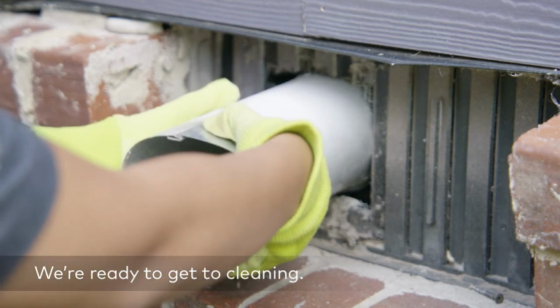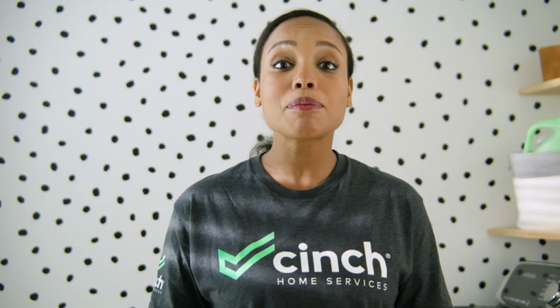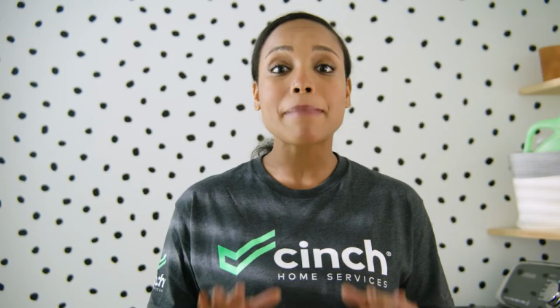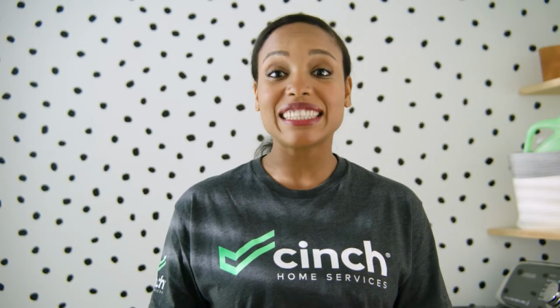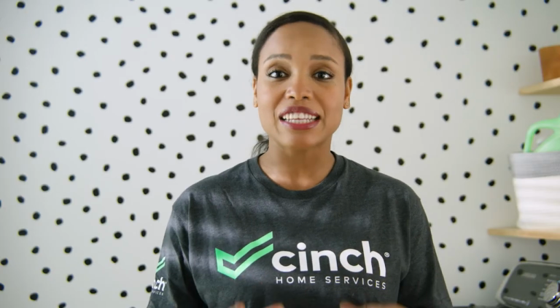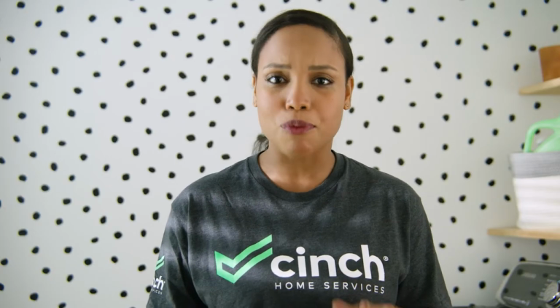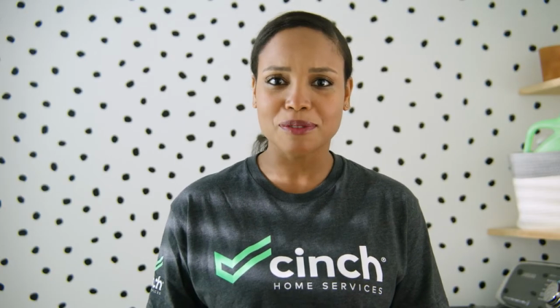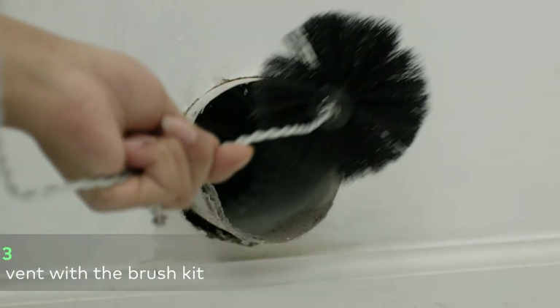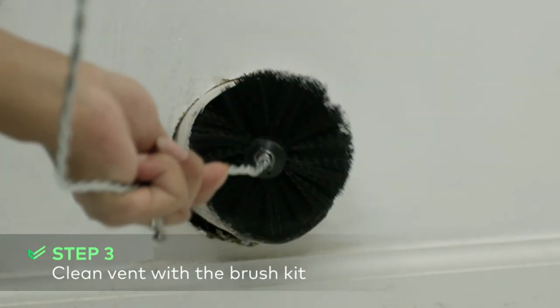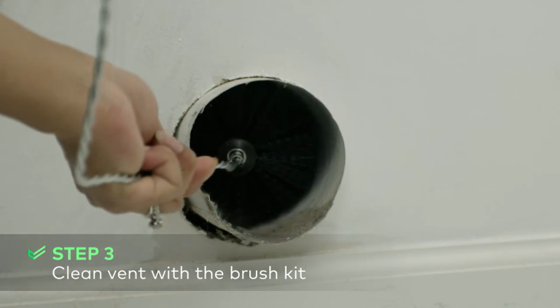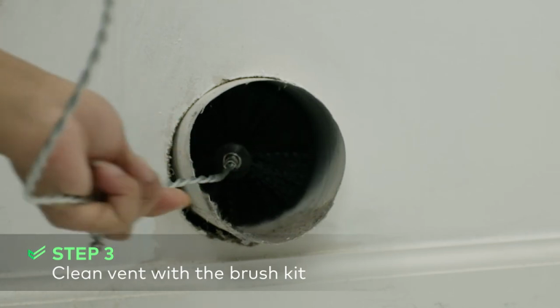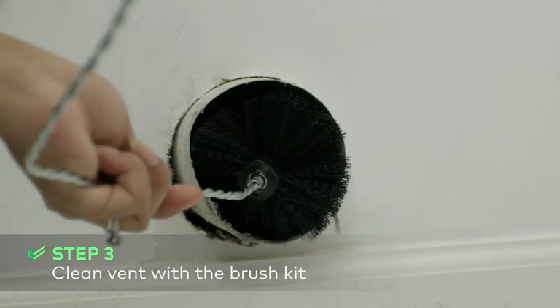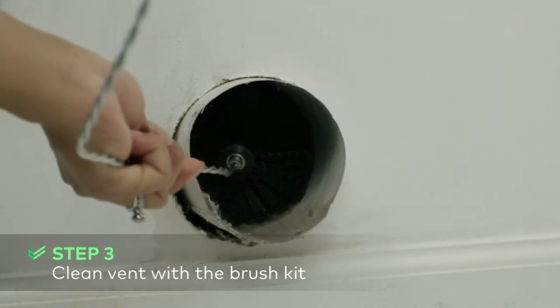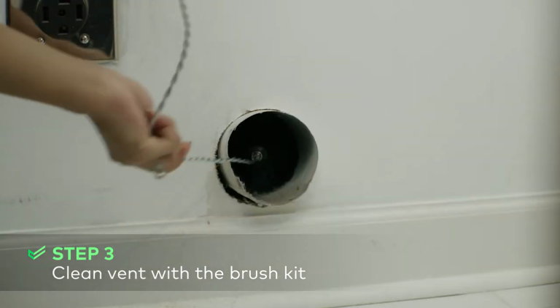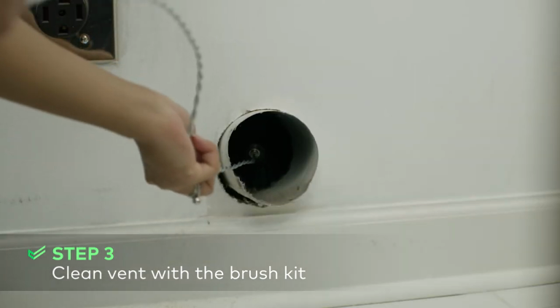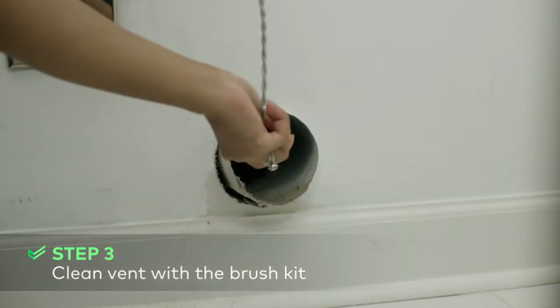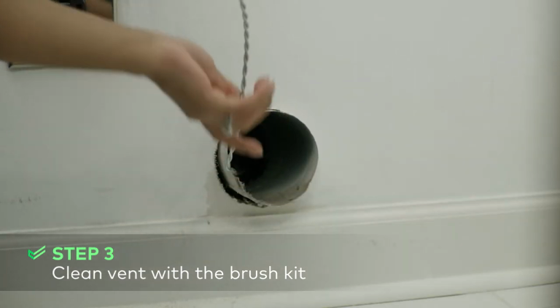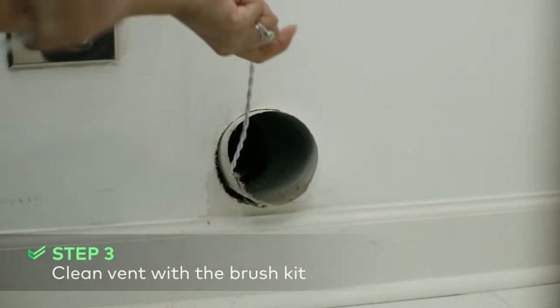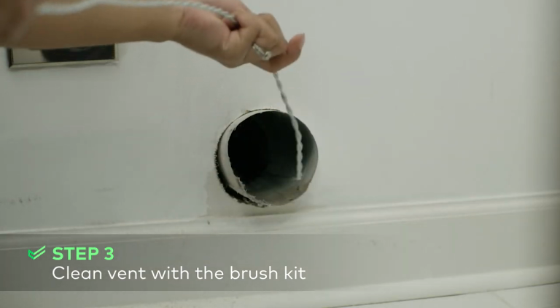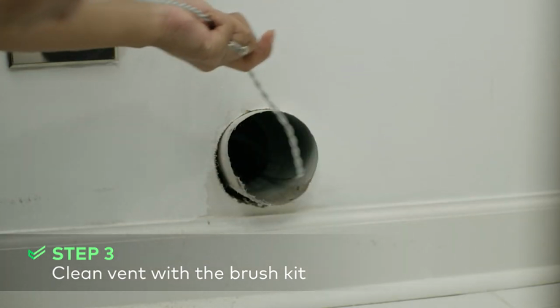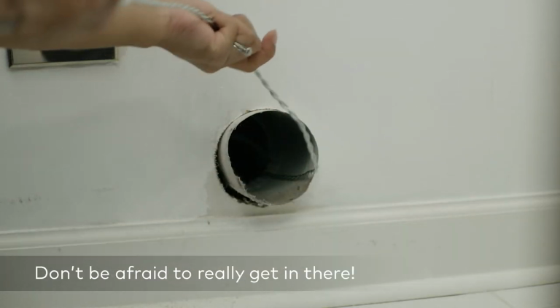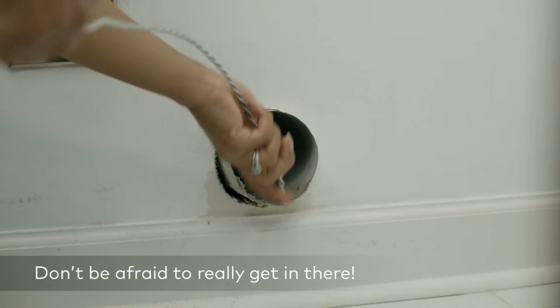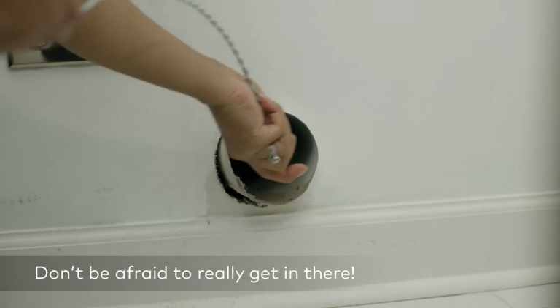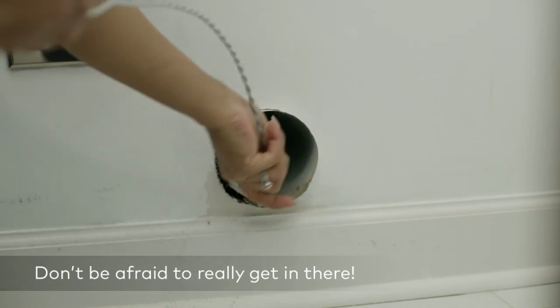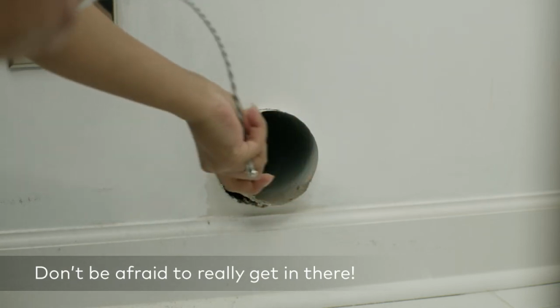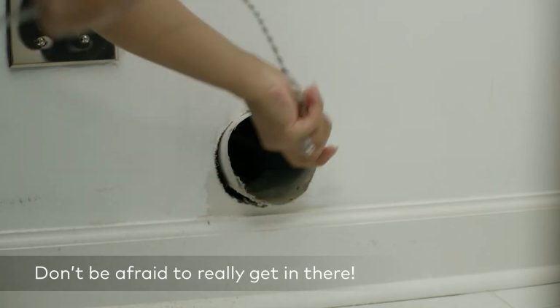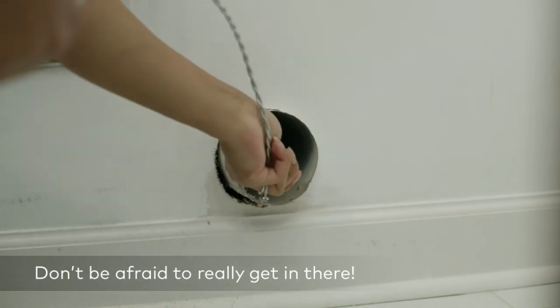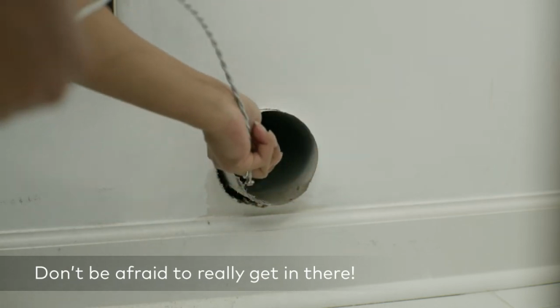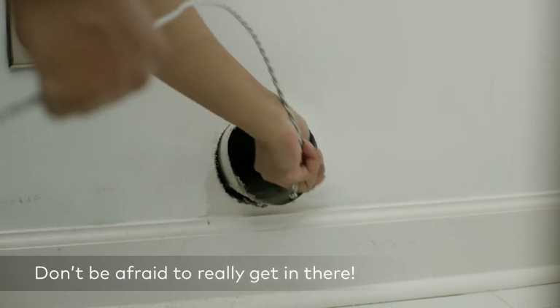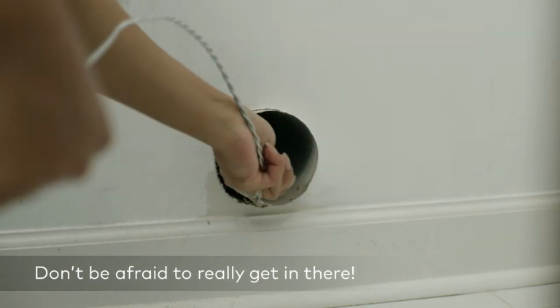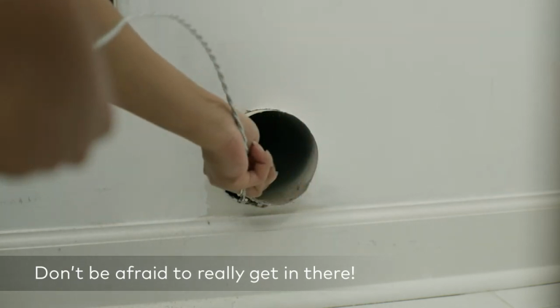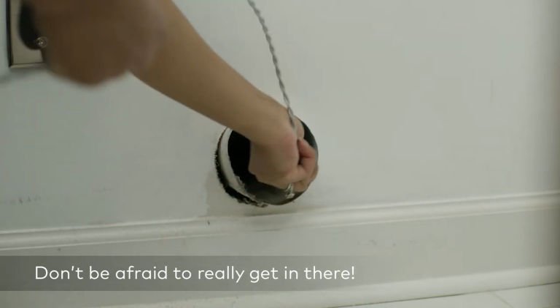This will make it much easier to clean with a brush. Insert the brush into the vent and slowly spin the brush while moving it in a back and forth motion to remove all of the lint. If the brush is long enough, it could reach all the way to the exit point outside.